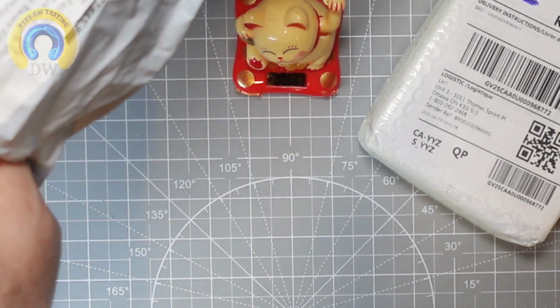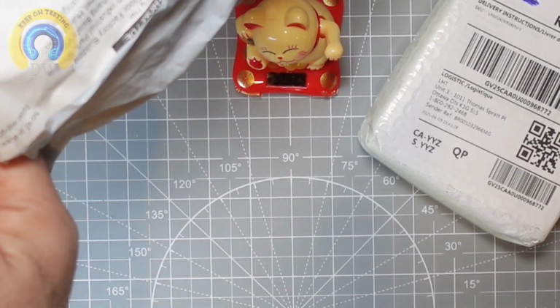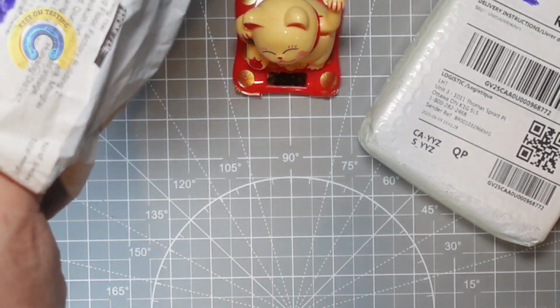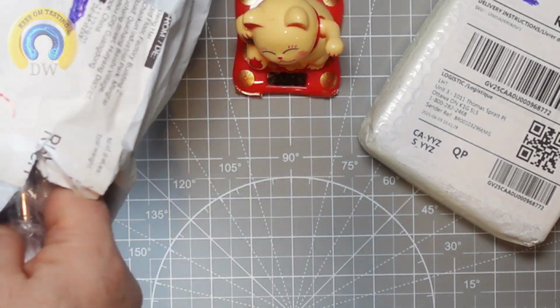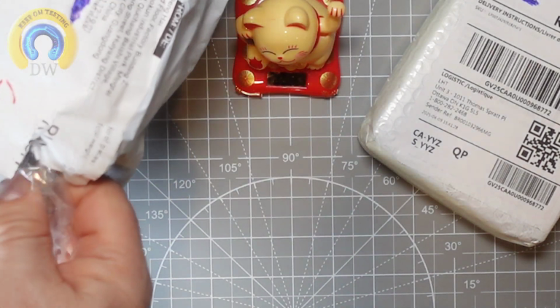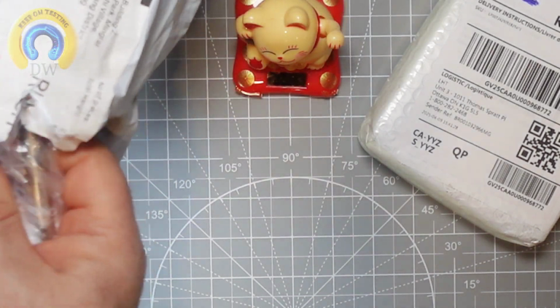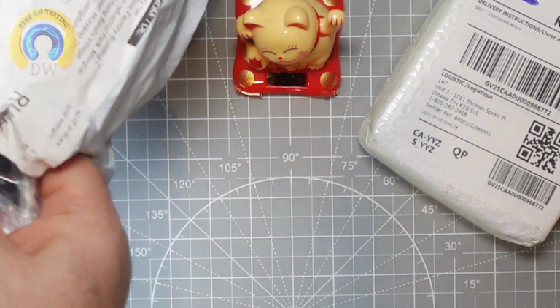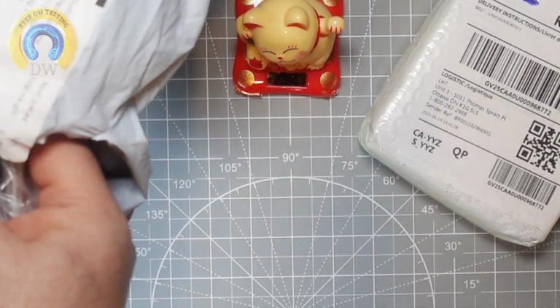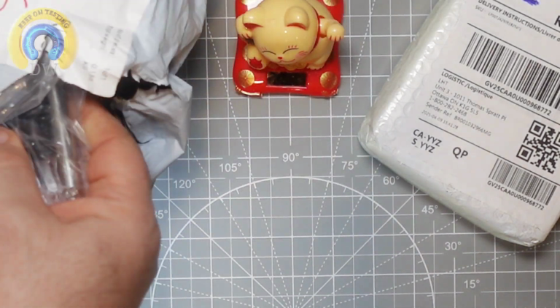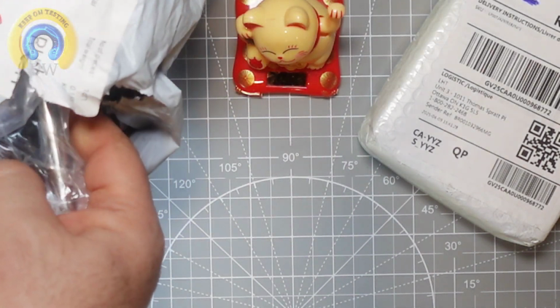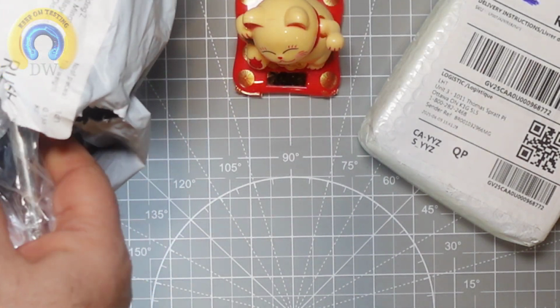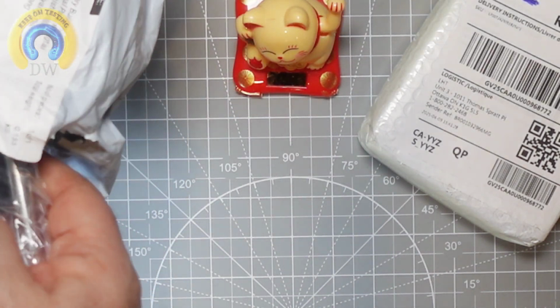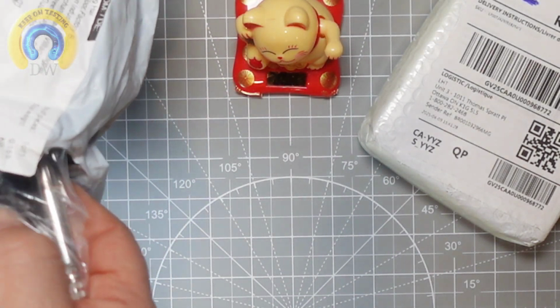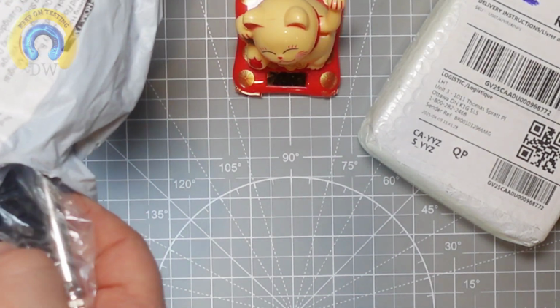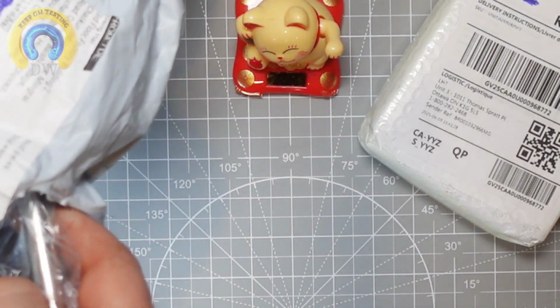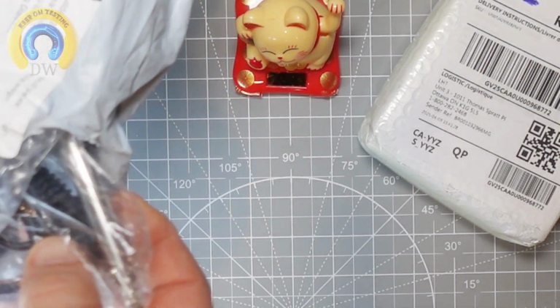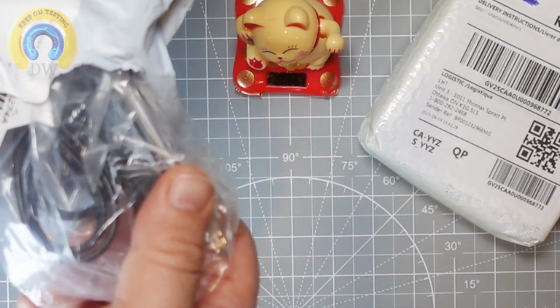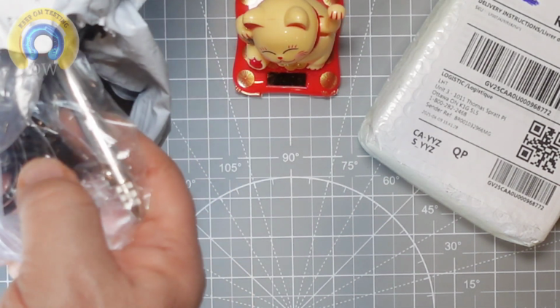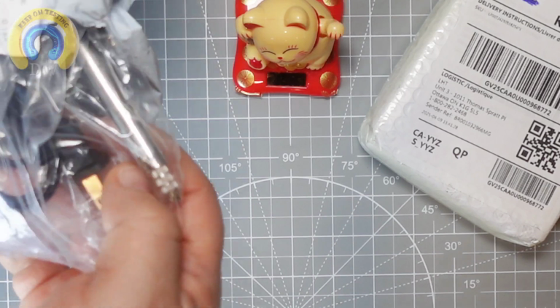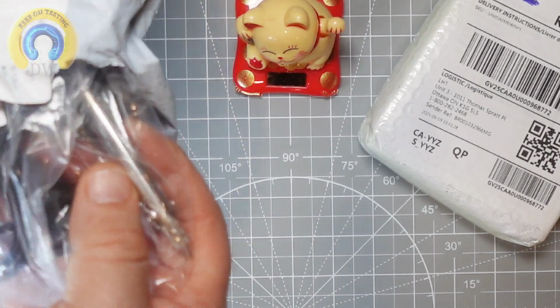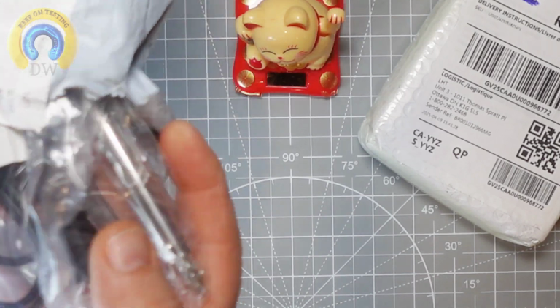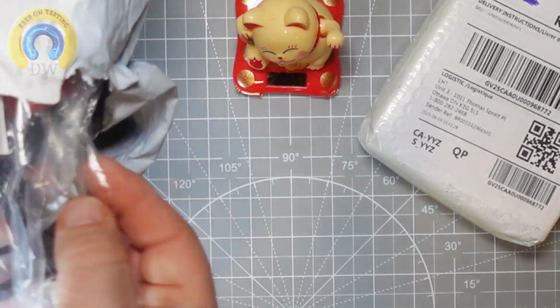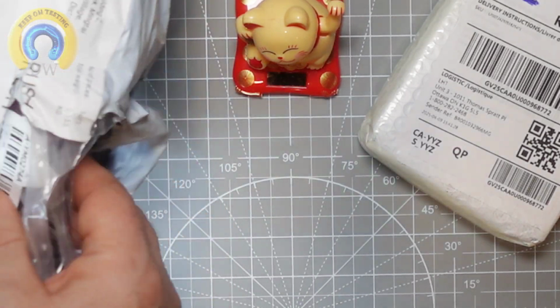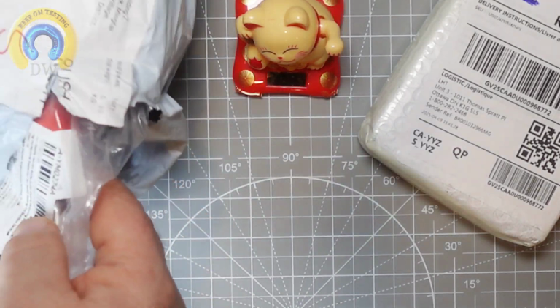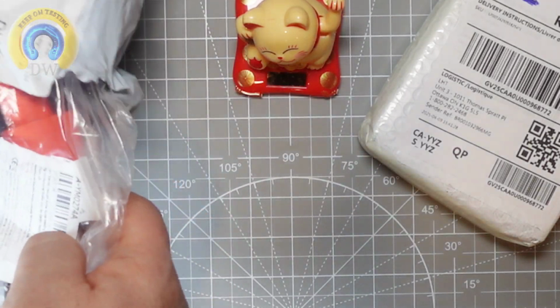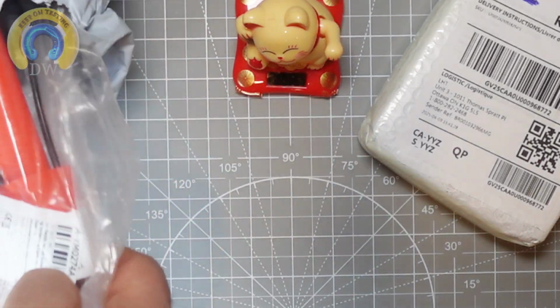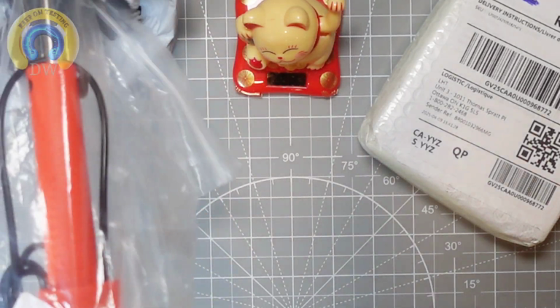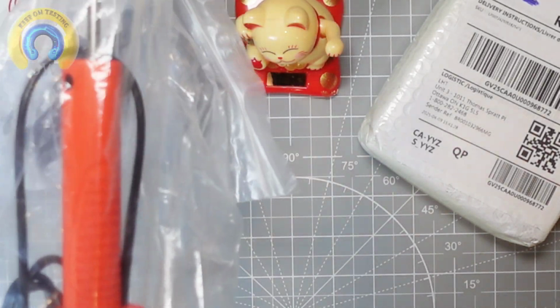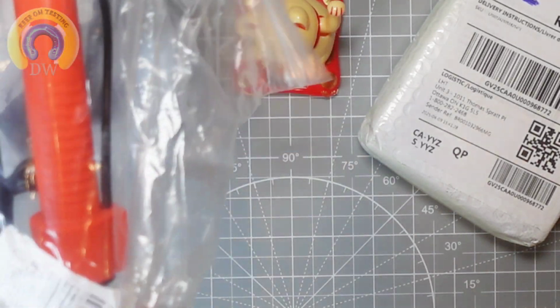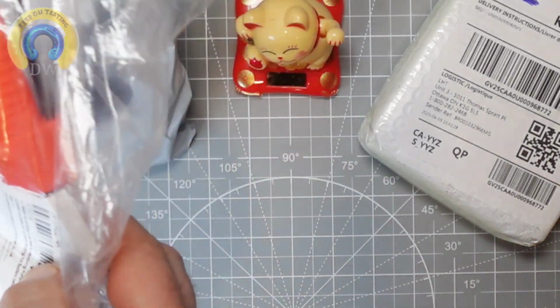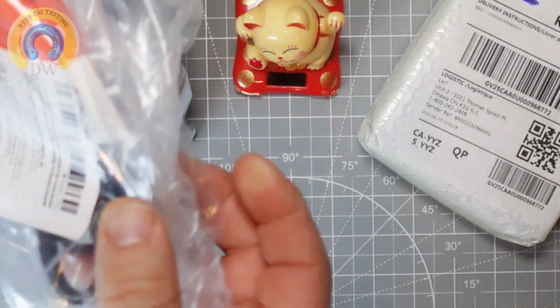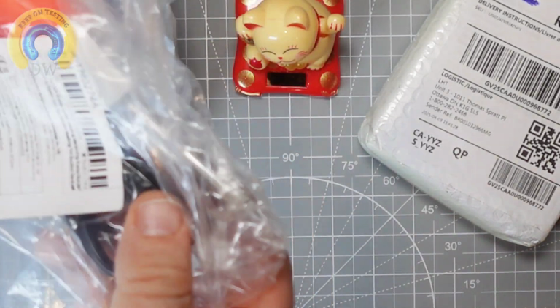I've been using AliExpress a lot lately. They have some really good deals — hey, why not? So what do we got here, starting off?